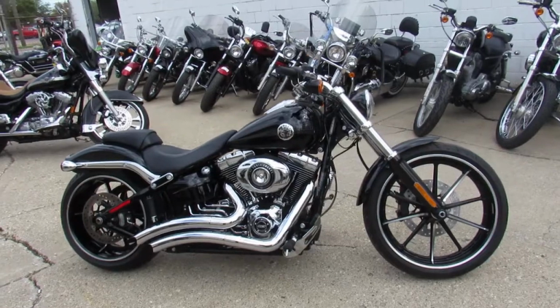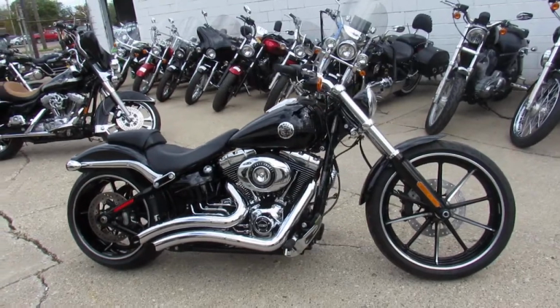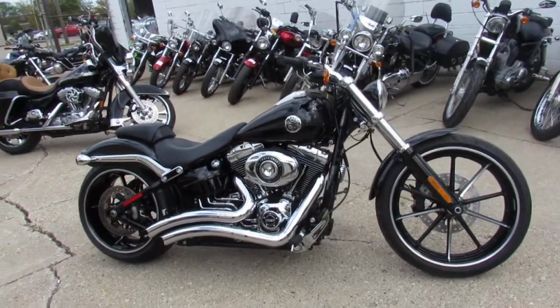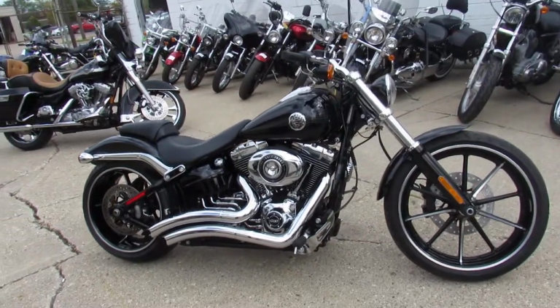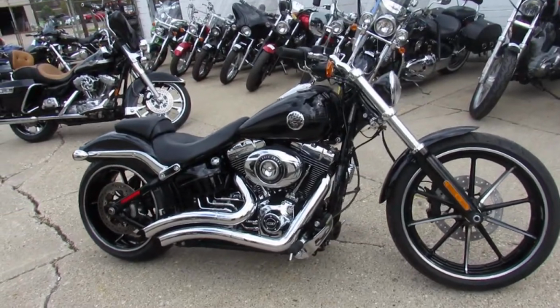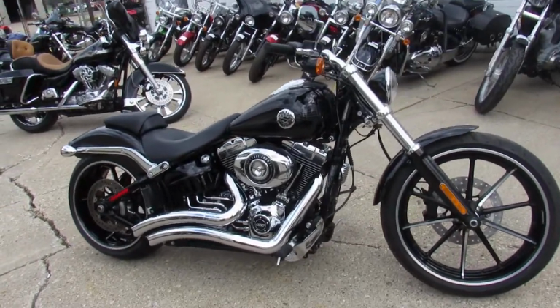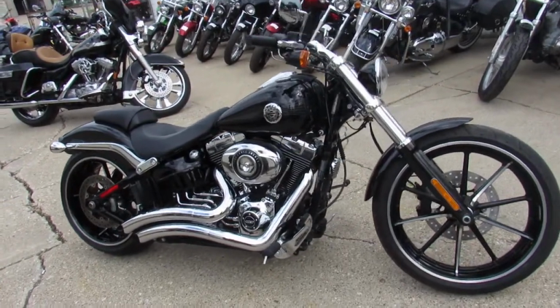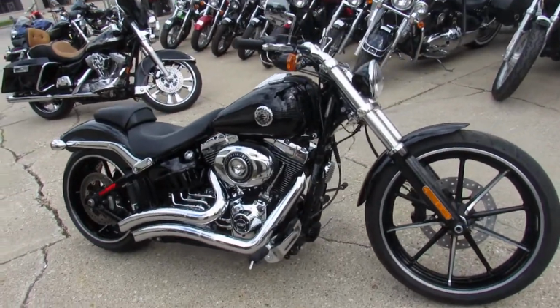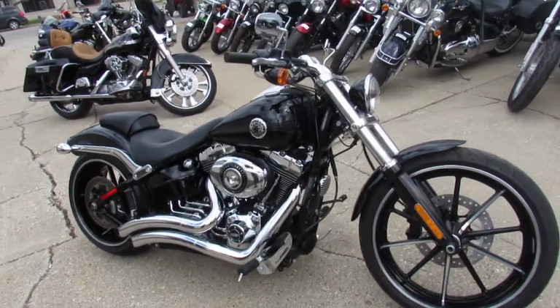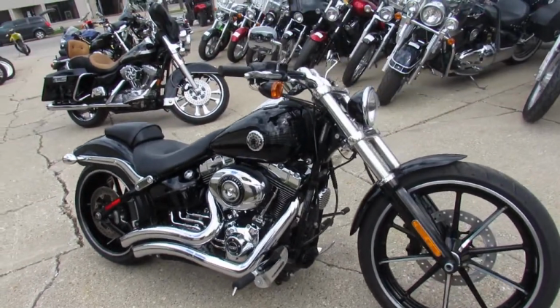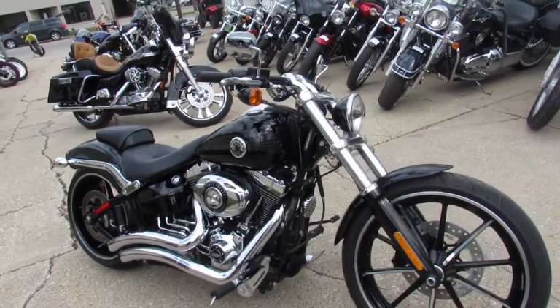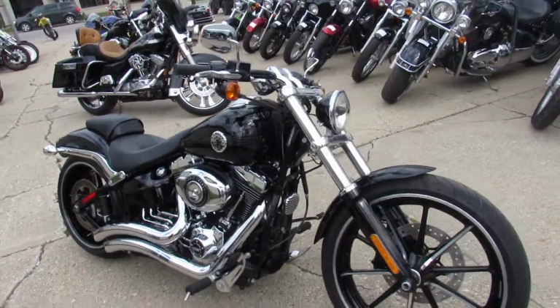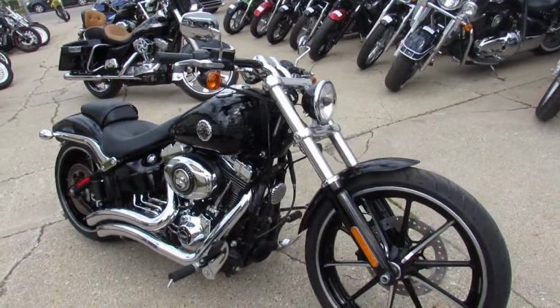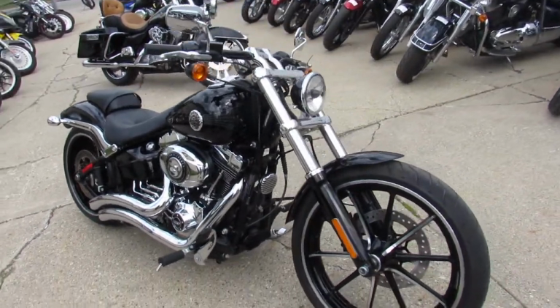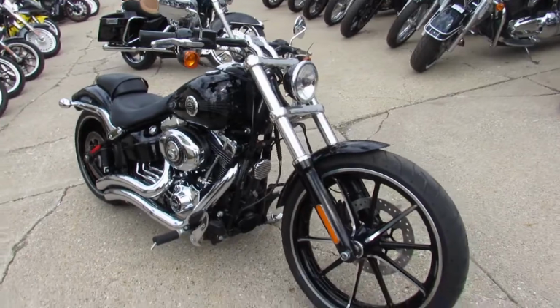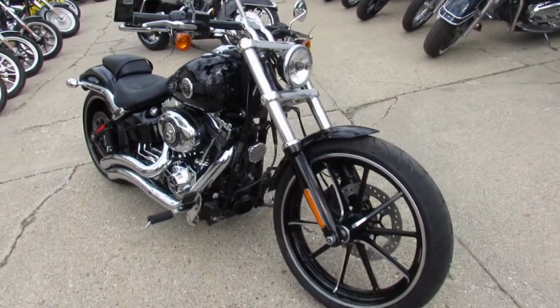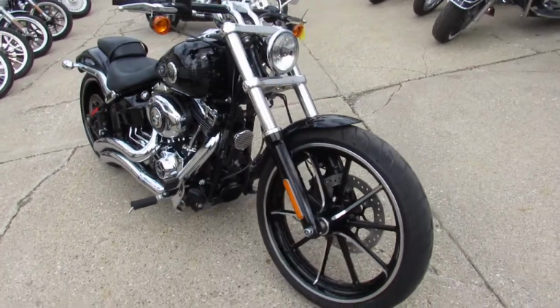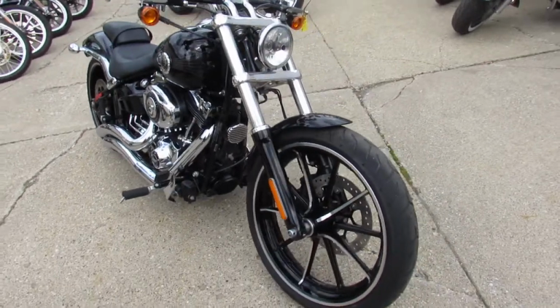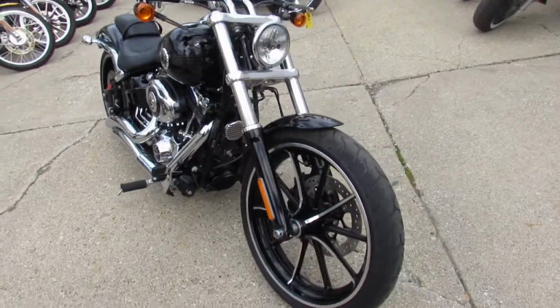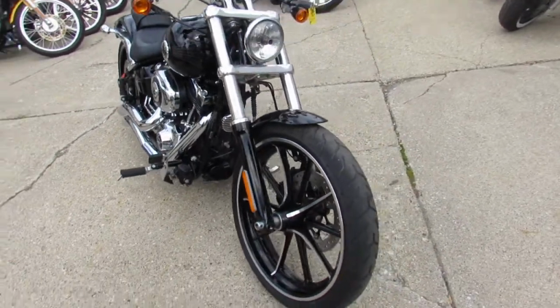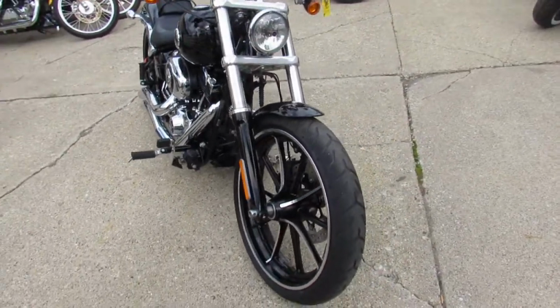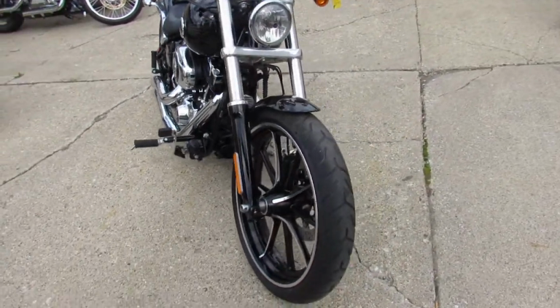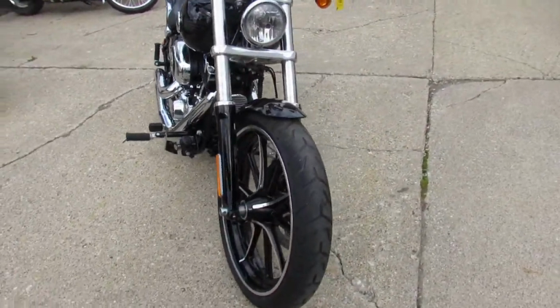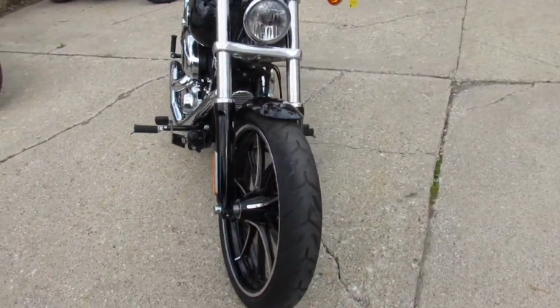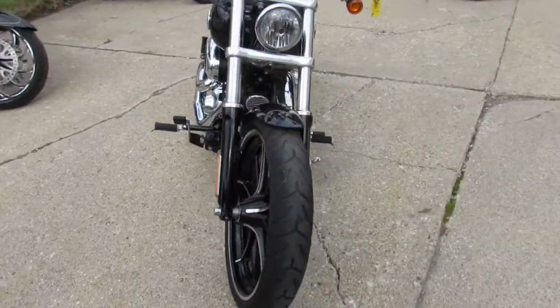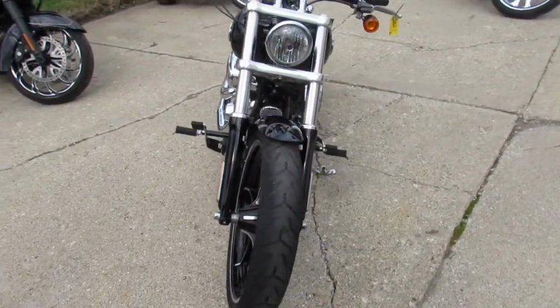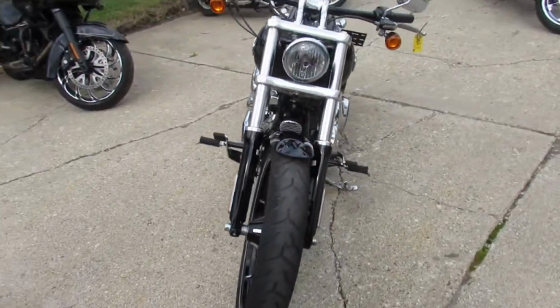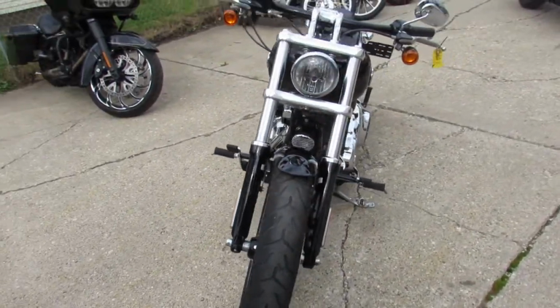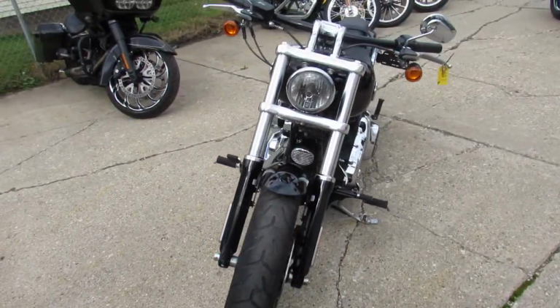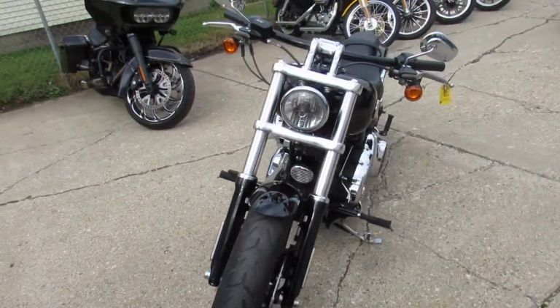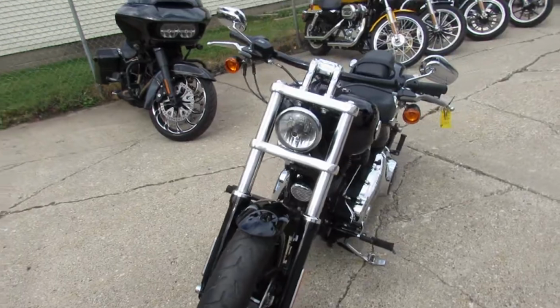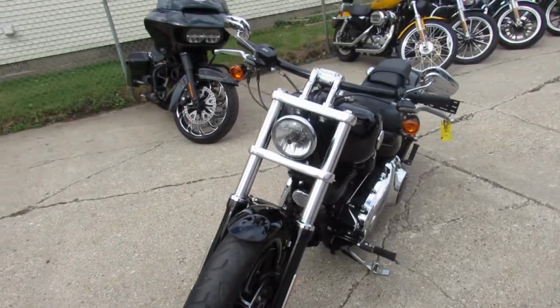Hey guys, it's Approval Powersports here doing some videos on the used Harley-Davidsons — over 300 used Harleys in stock. This one here is a 2015 Breakout for sale.